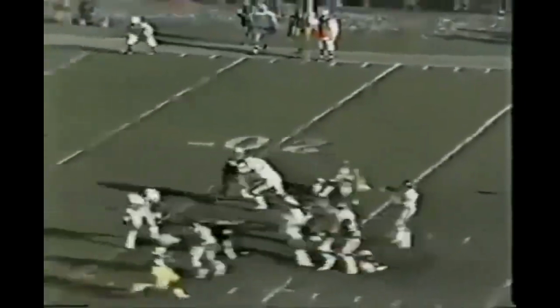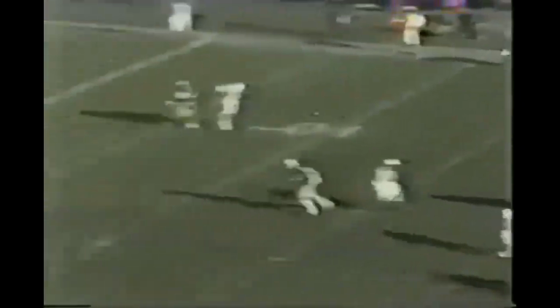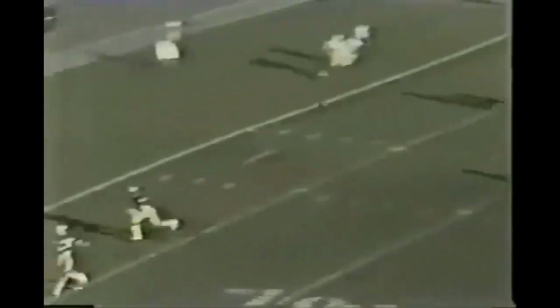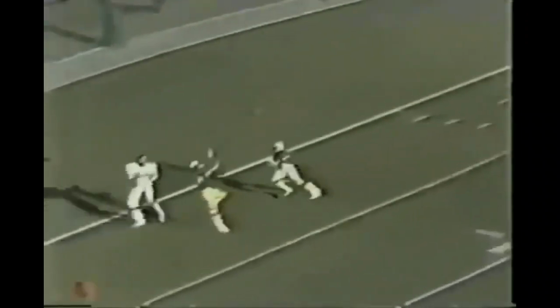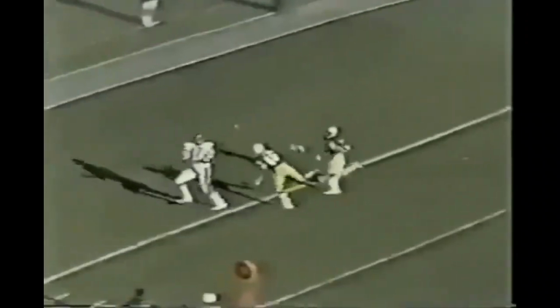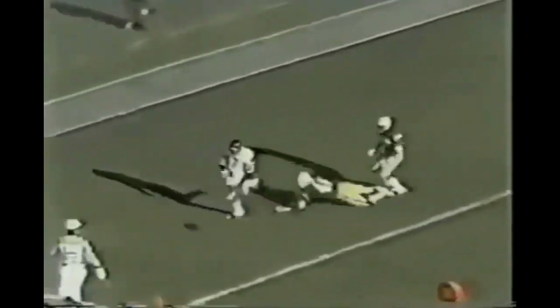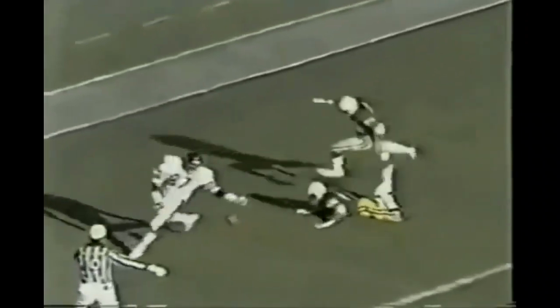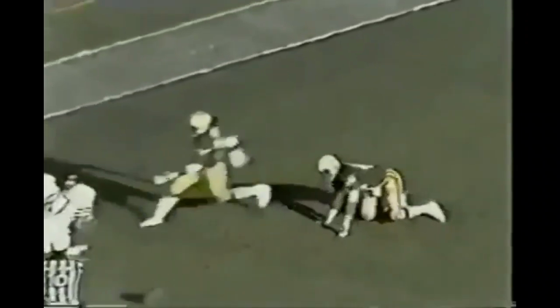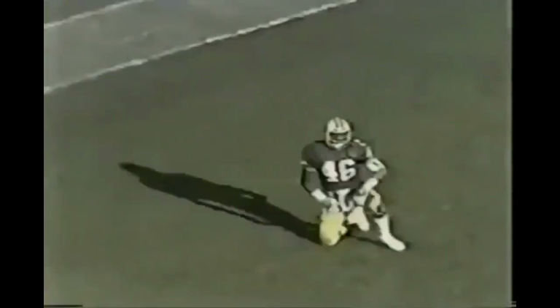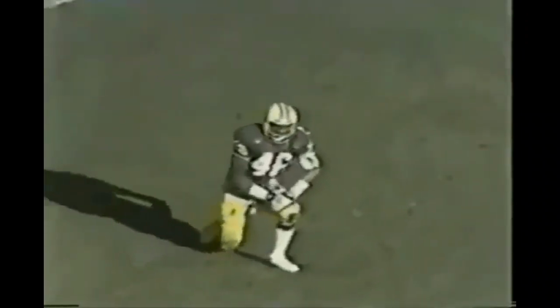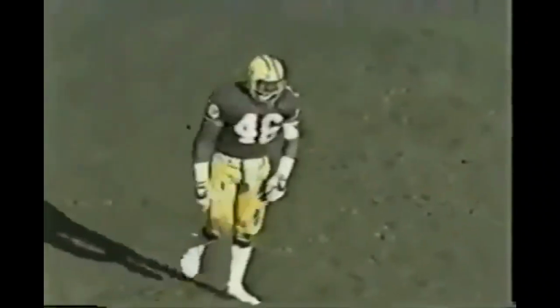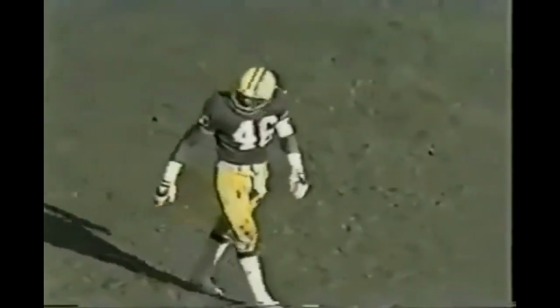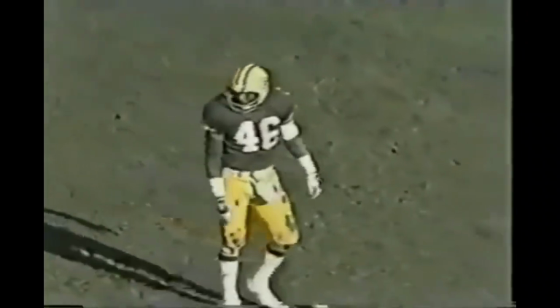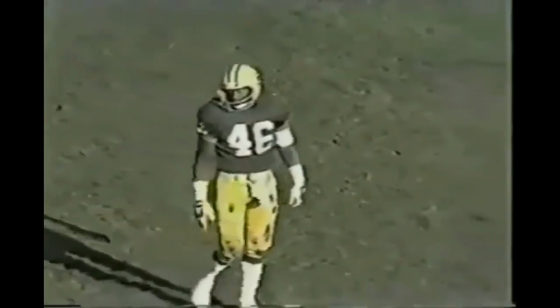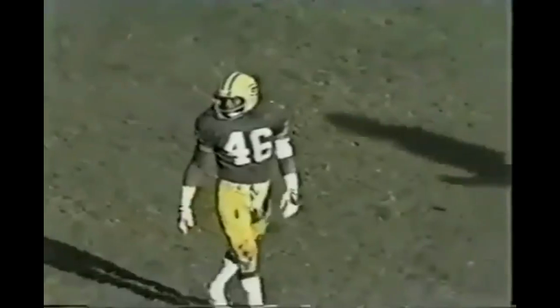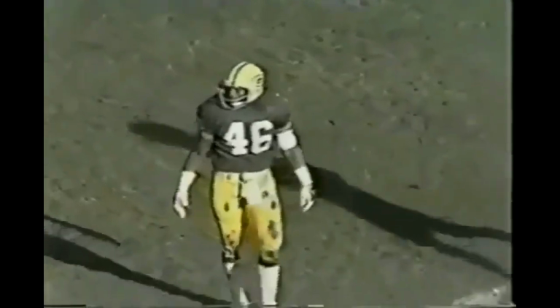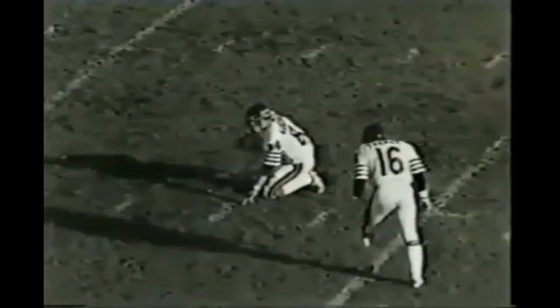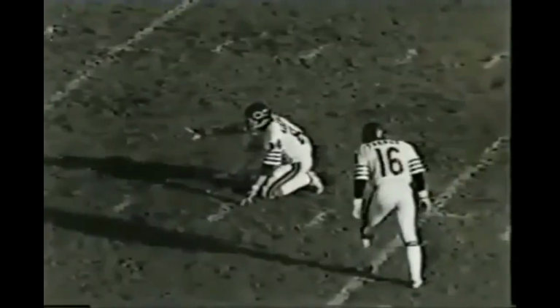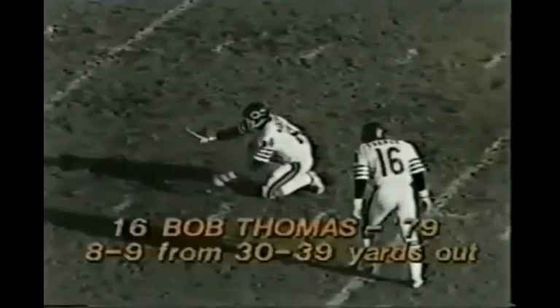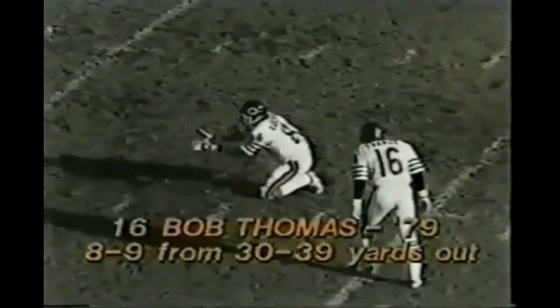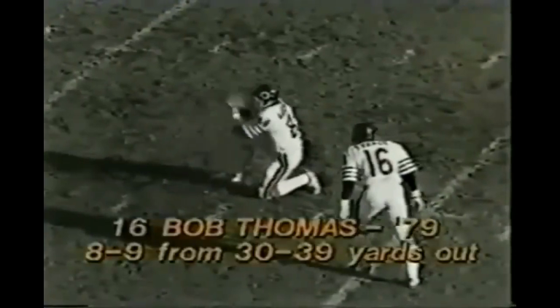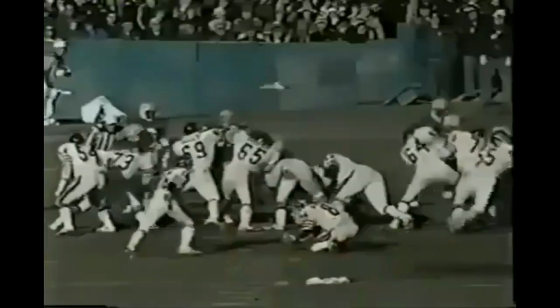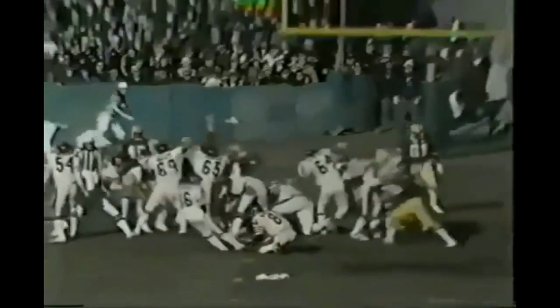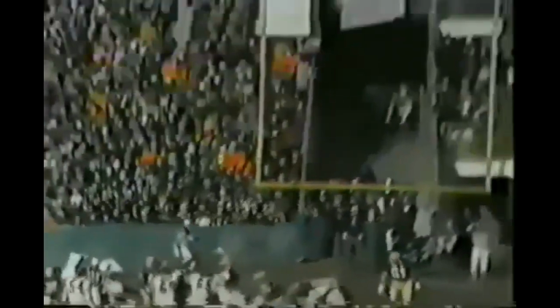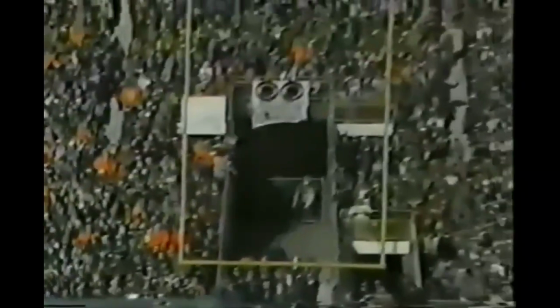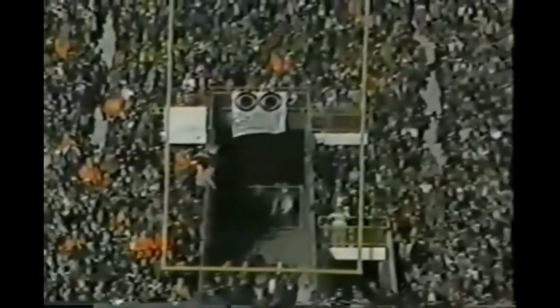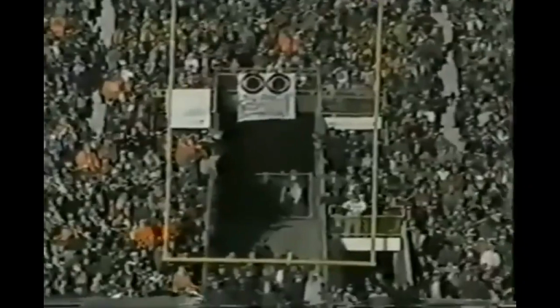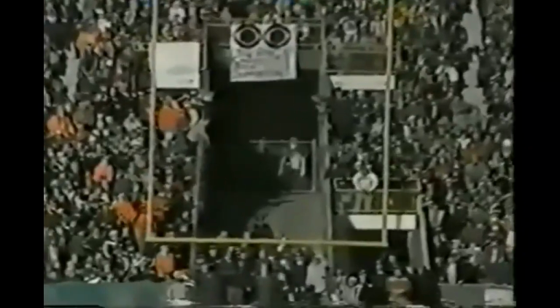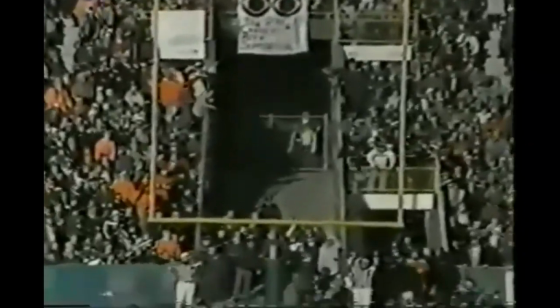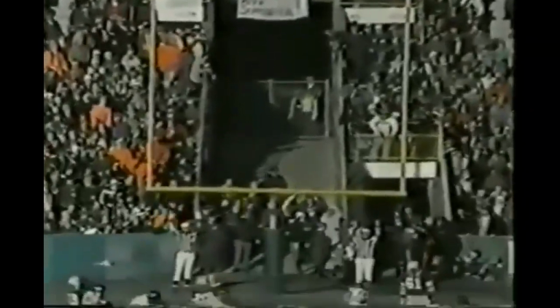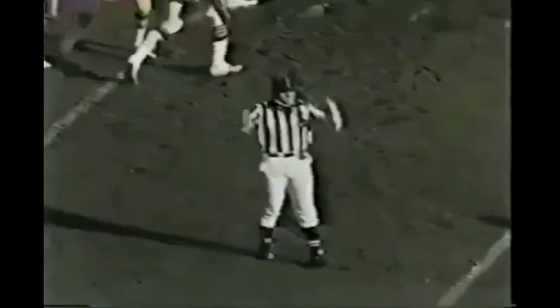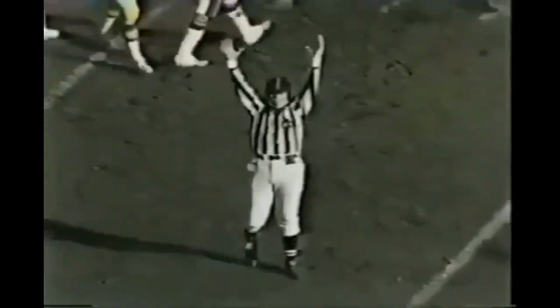Packers in a blitz. Phipps has his tight end and it's deflected just at the last second by Steve Luke. Field goal attempt with Bashnagel holding, it'll be 33 yards — and it's good.